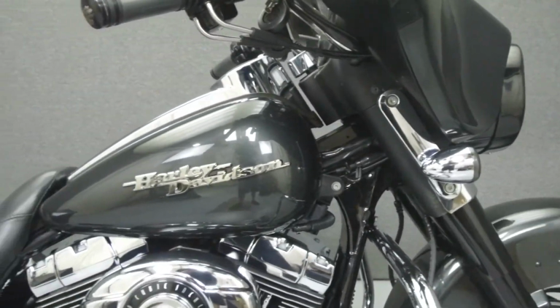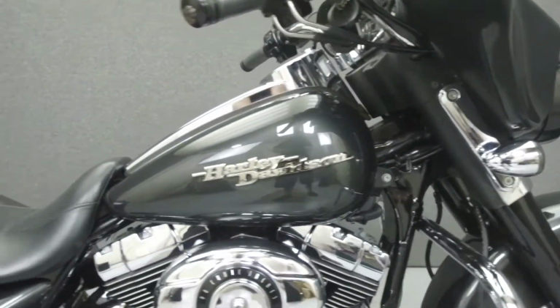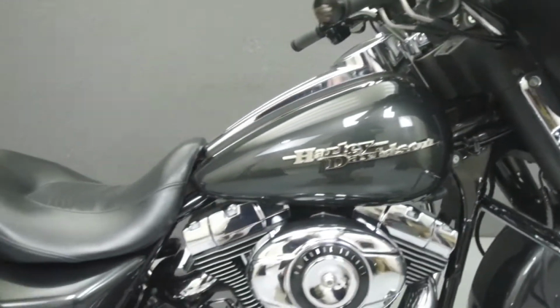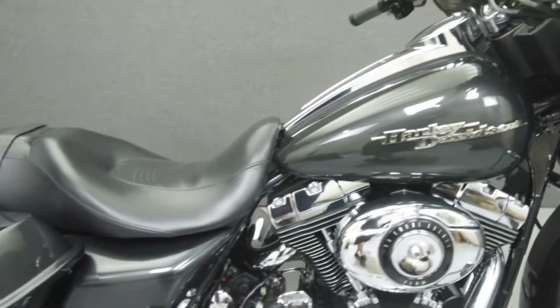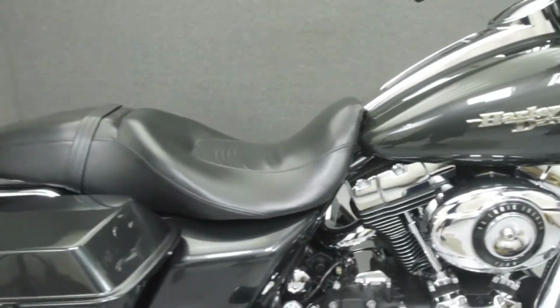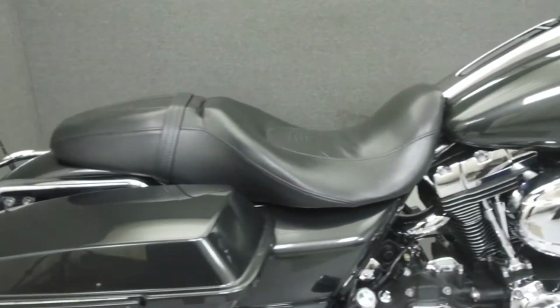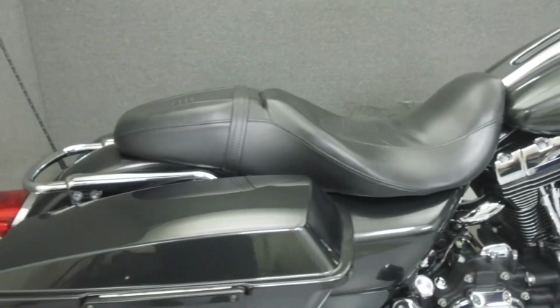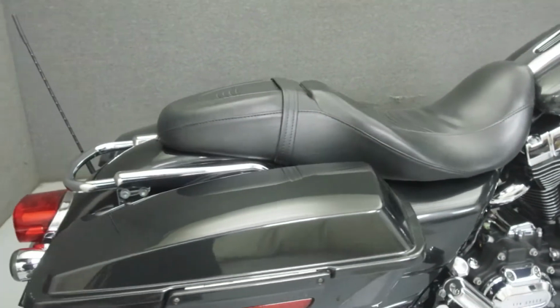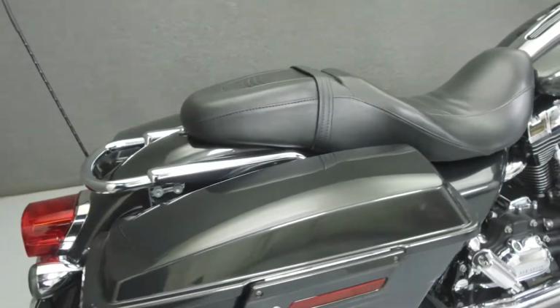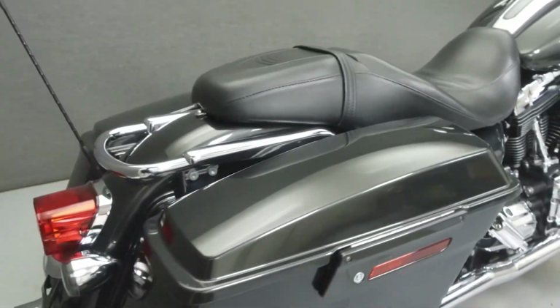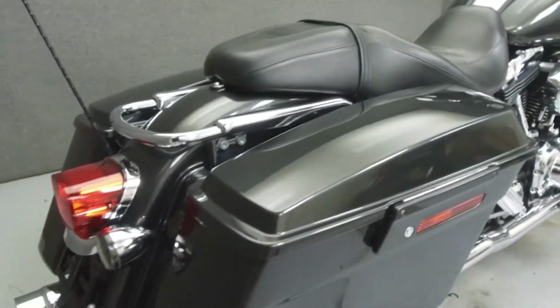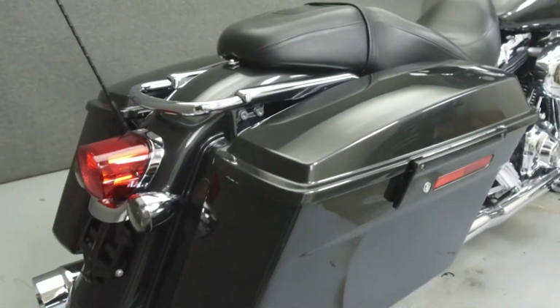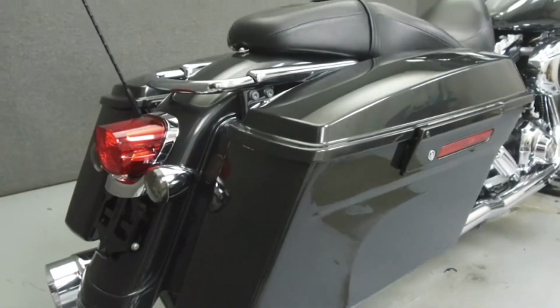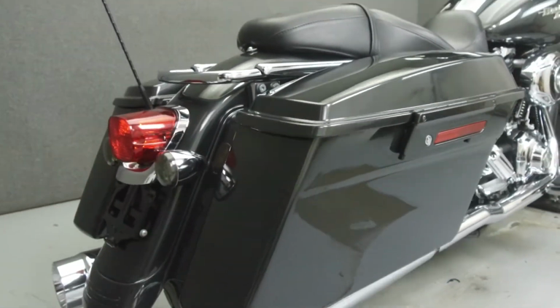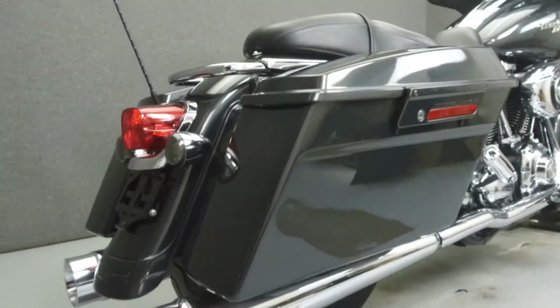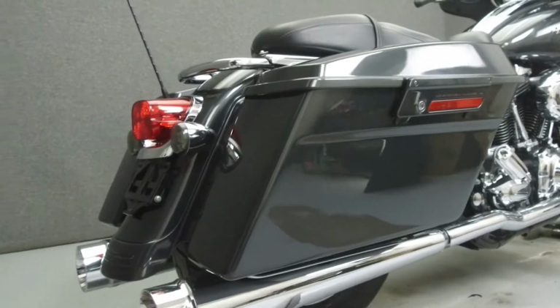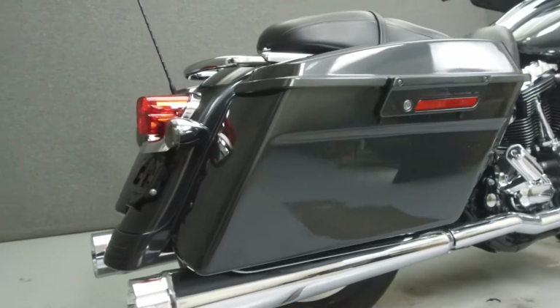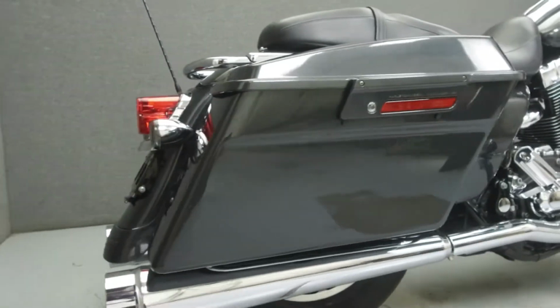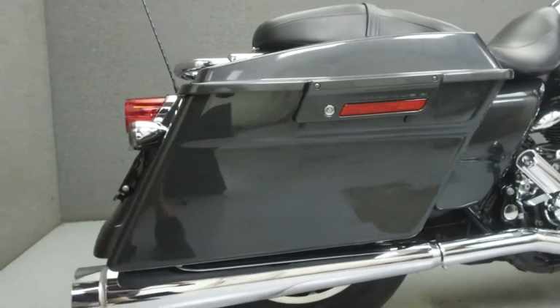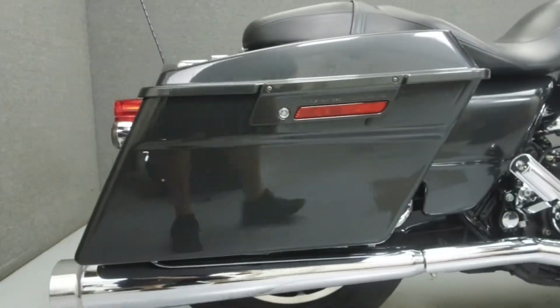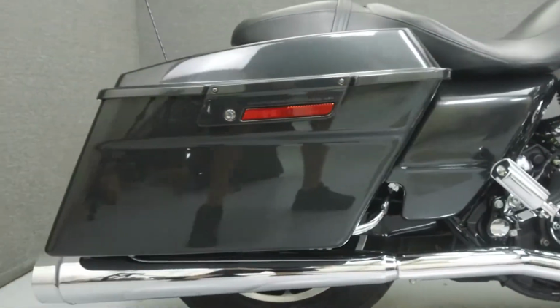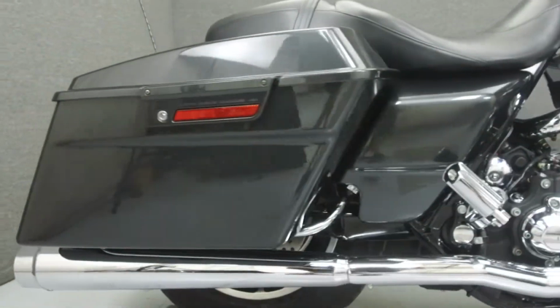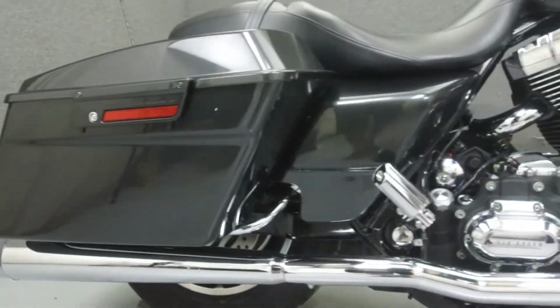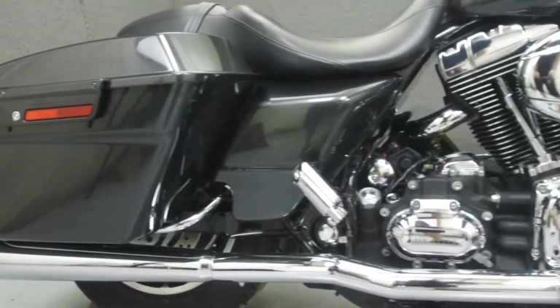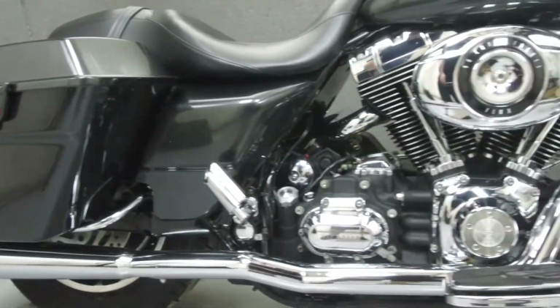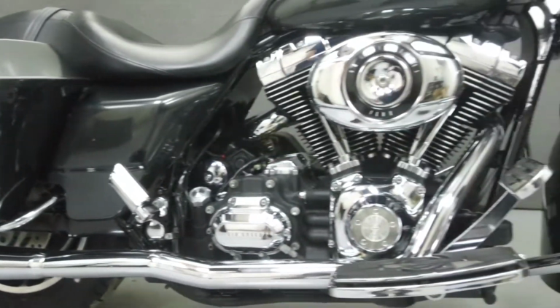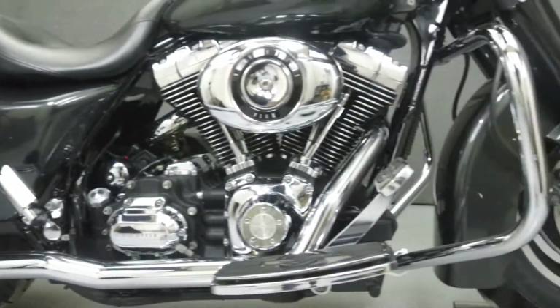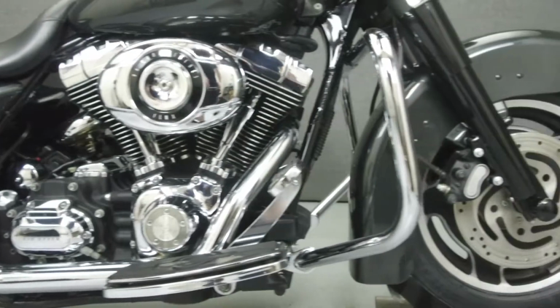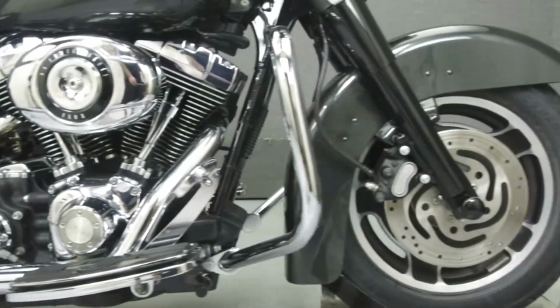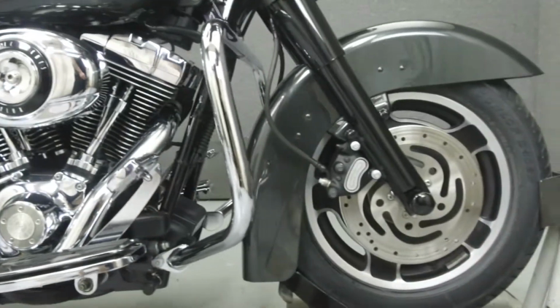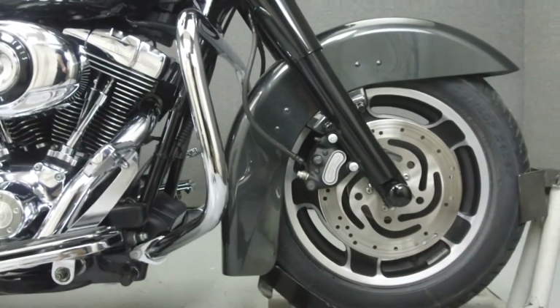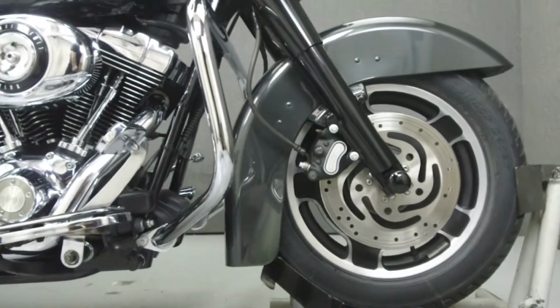Powered by a 96 cubic inch engine with a 6-speed transmission, the Street Glide puts out 92 foot-pounds of torque at 3,500 RPM. It has a seat height of 27 inches and a dry weight of 733 pounds.